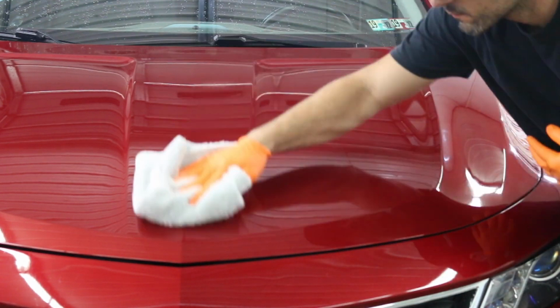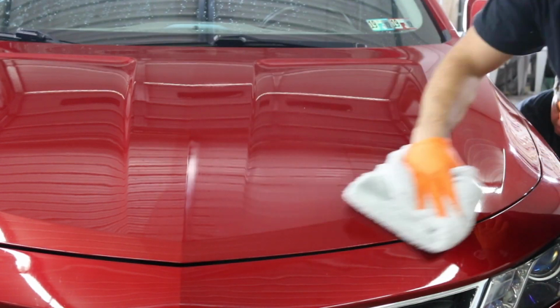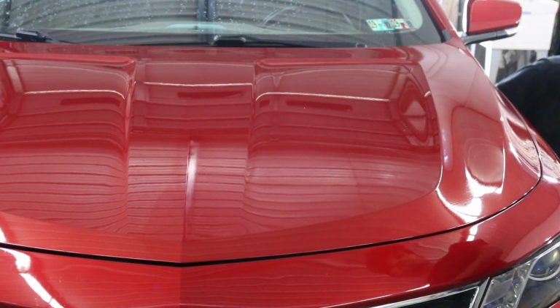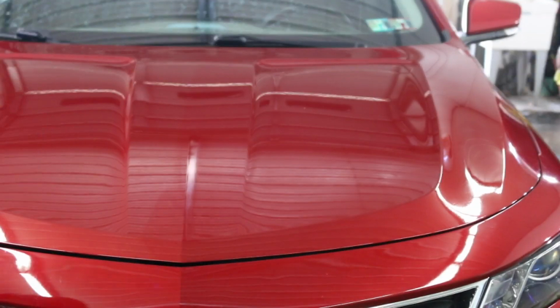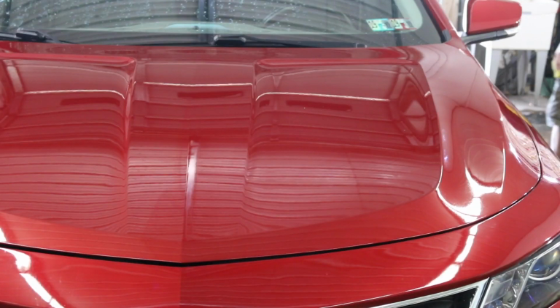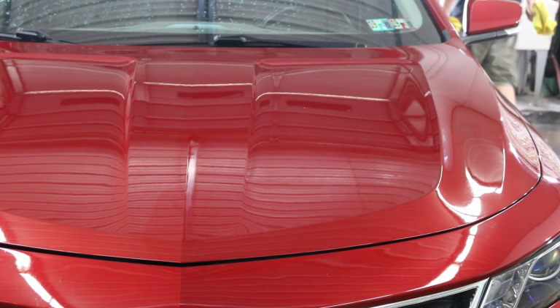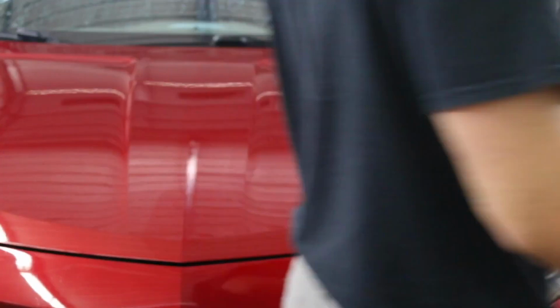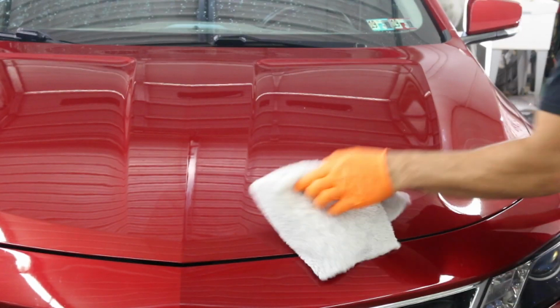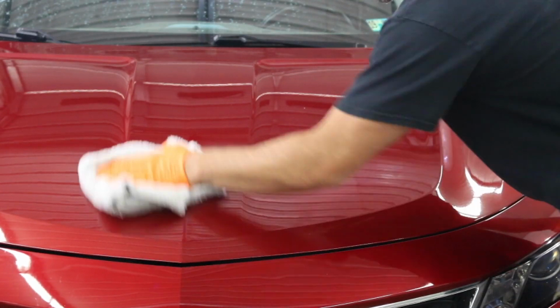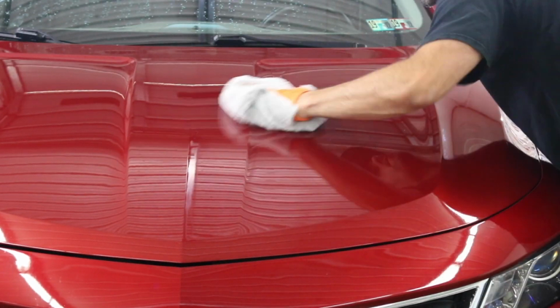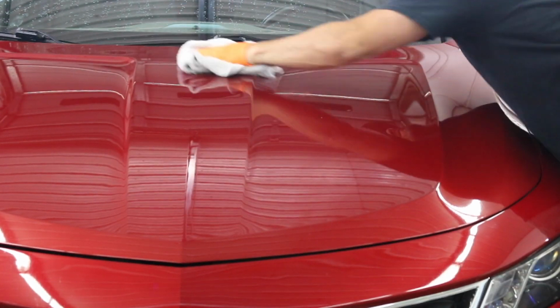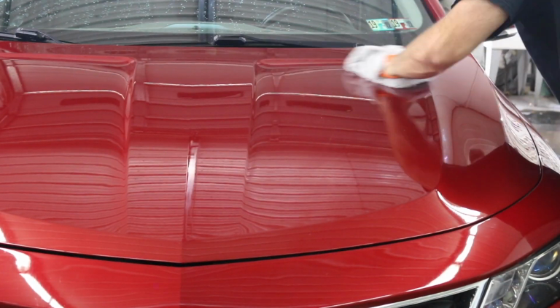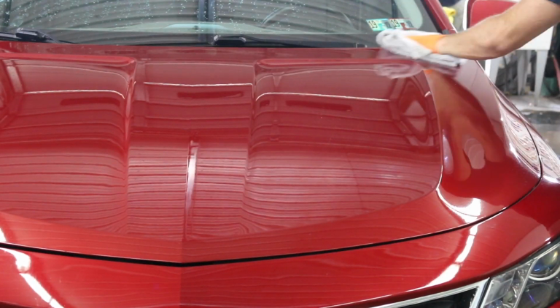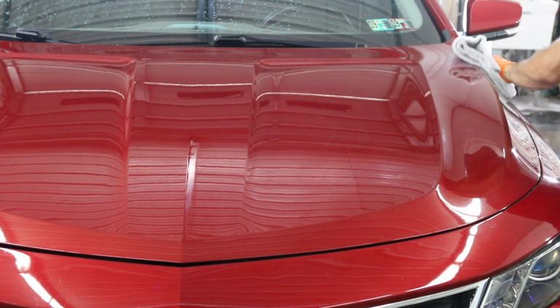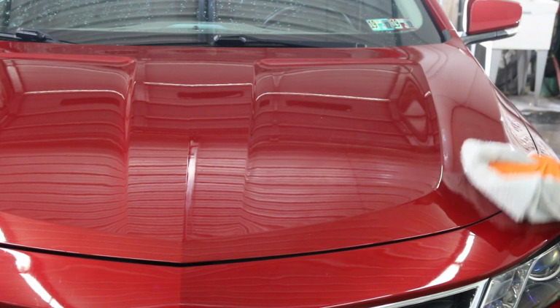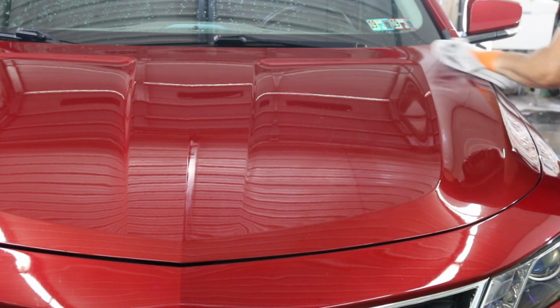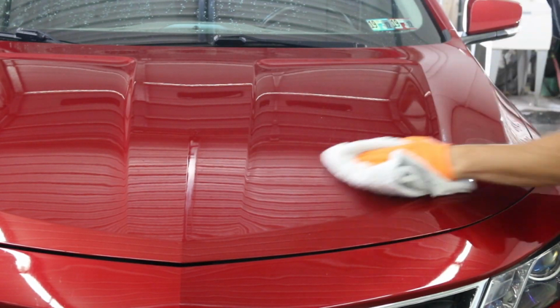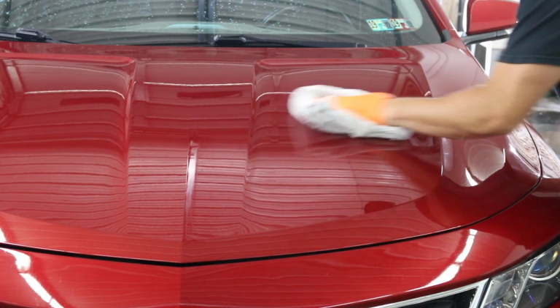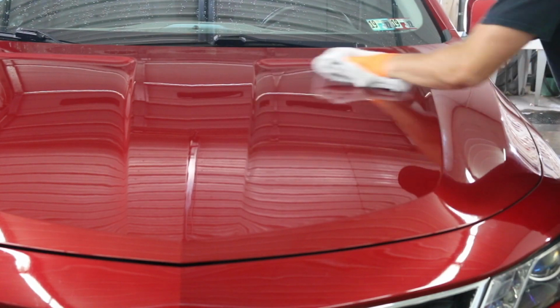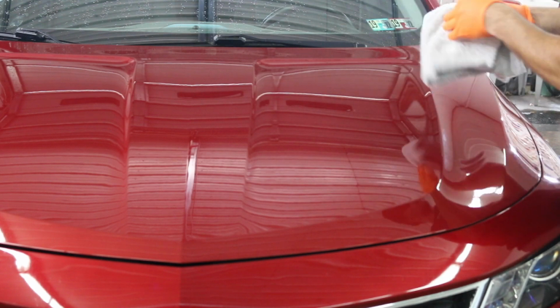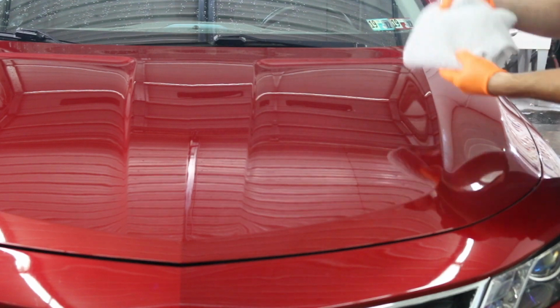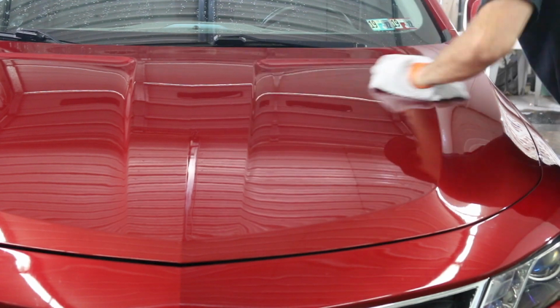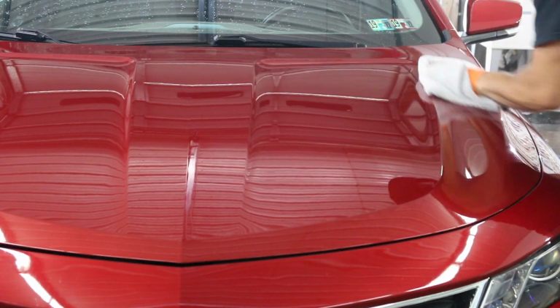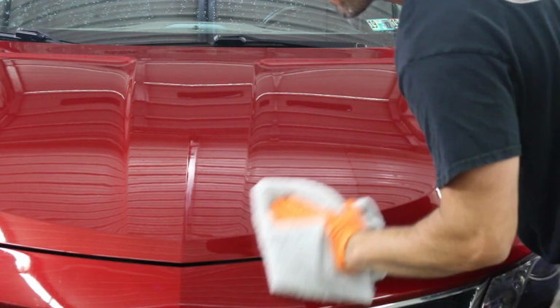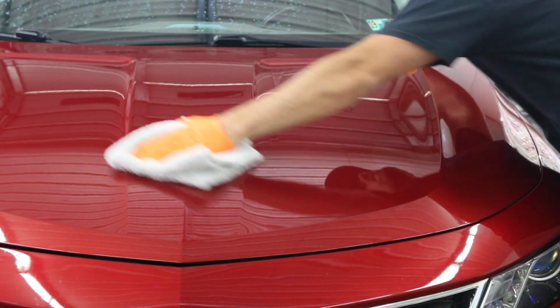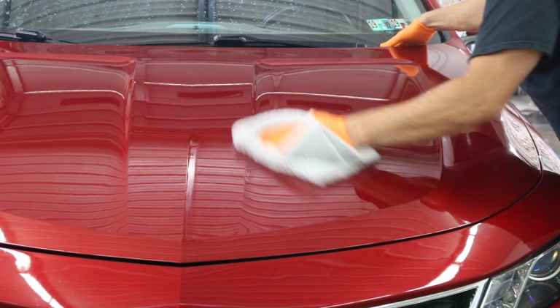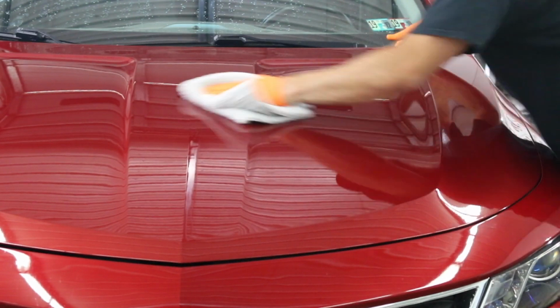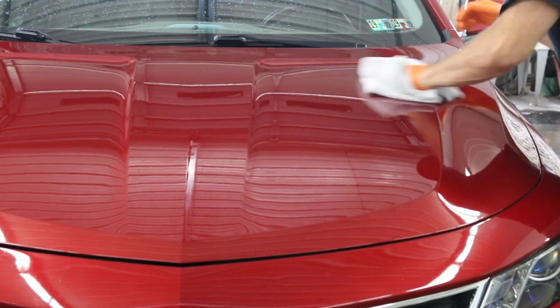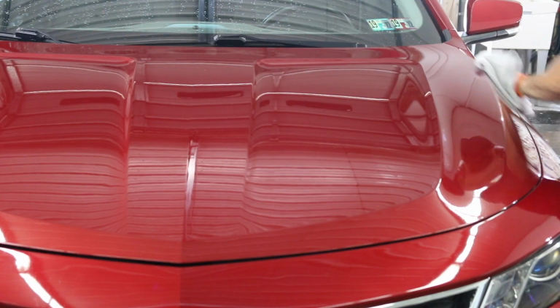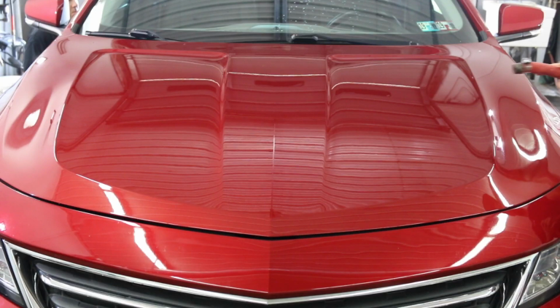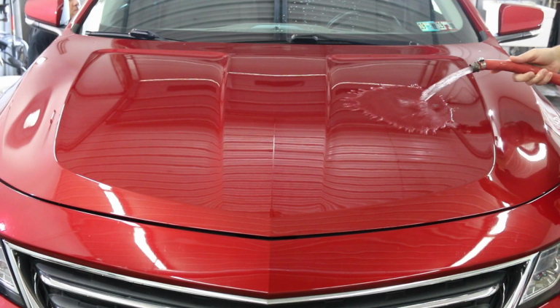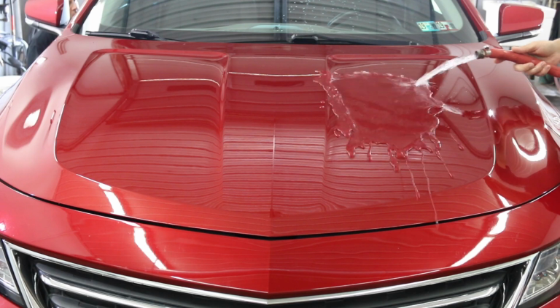Once I get that applied, I'll grab my second towel — one towel to apply, one towel to wipe off. You'll constantly rotate that second towel. The first towel you'll be able to keep for the whole vehicle, pretty much. That second towel you'll want to switch out every once in a while.